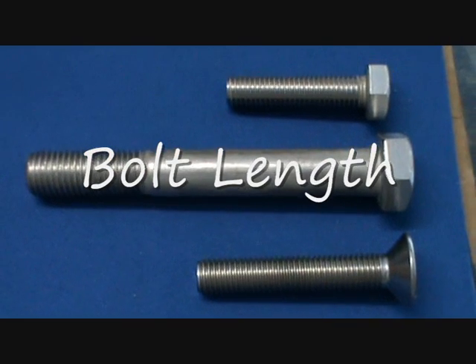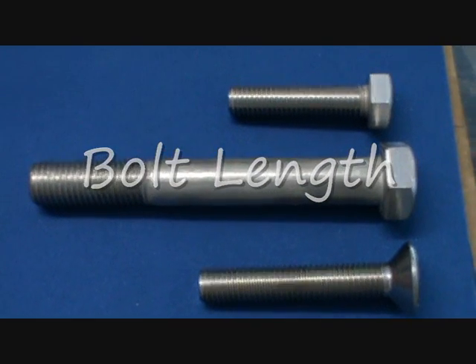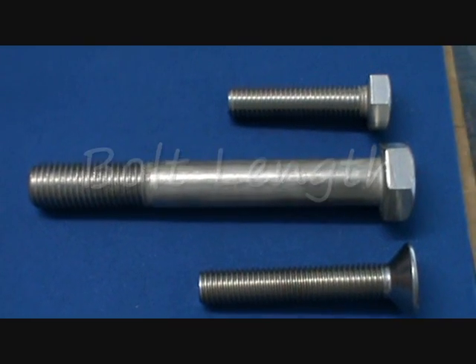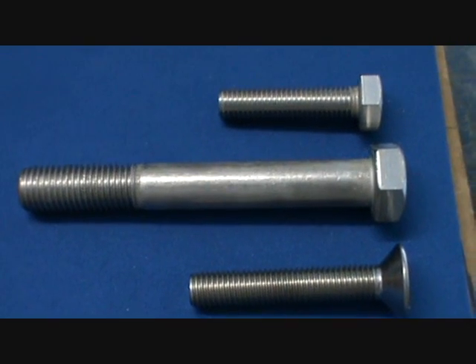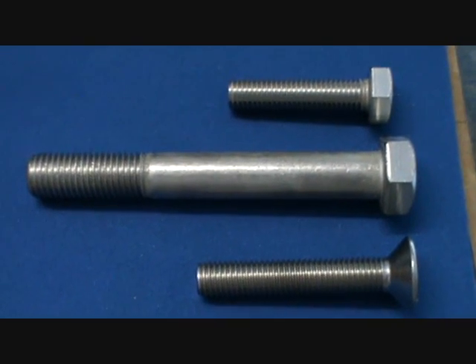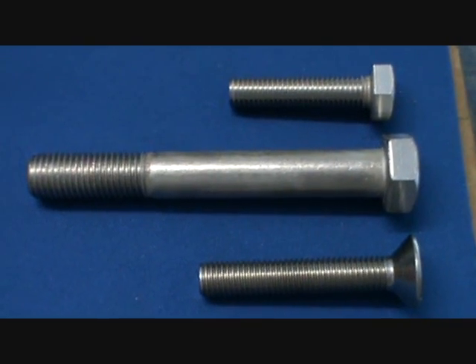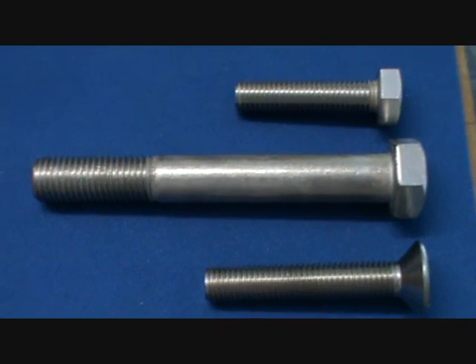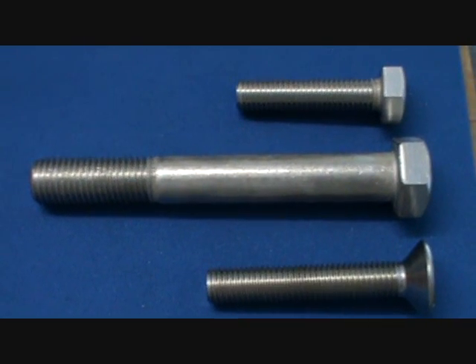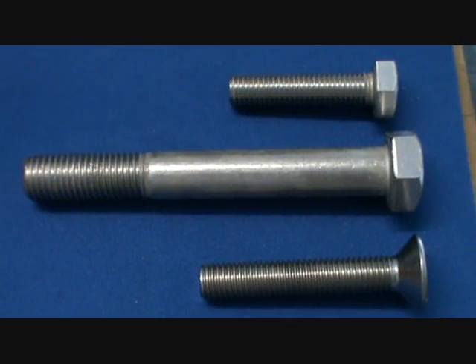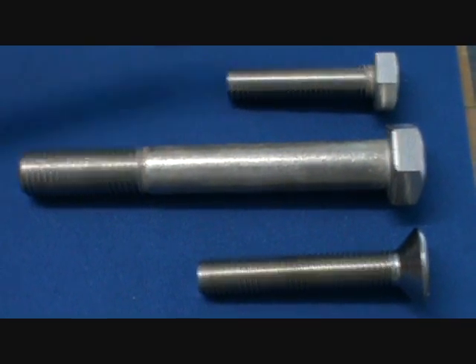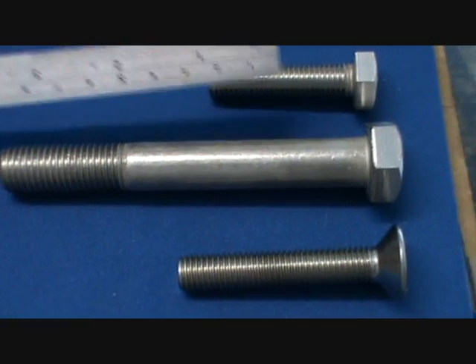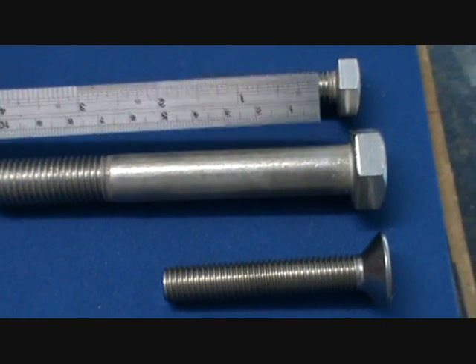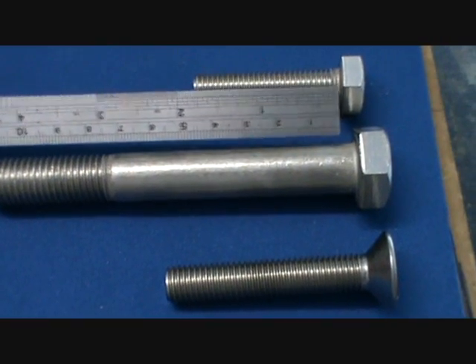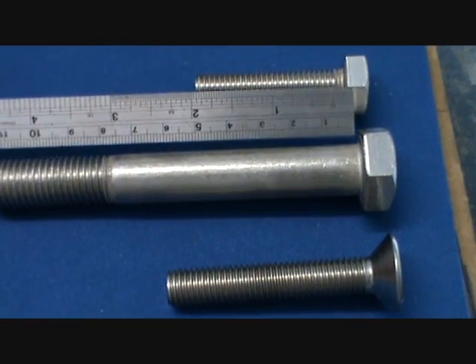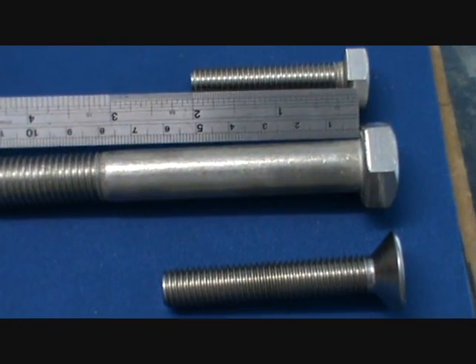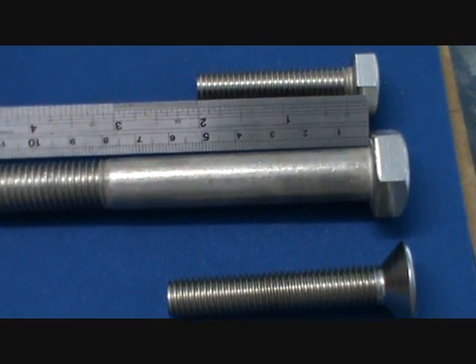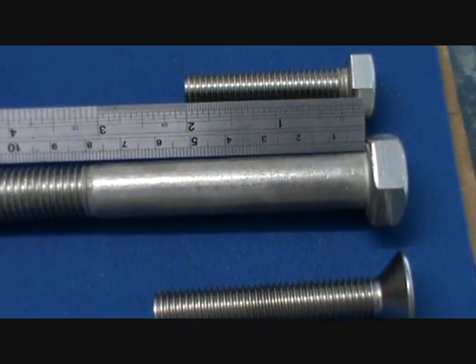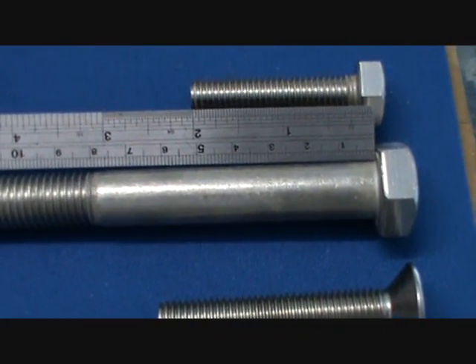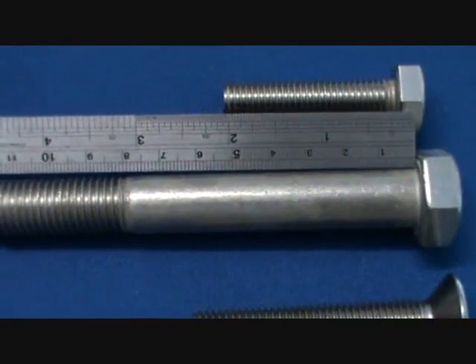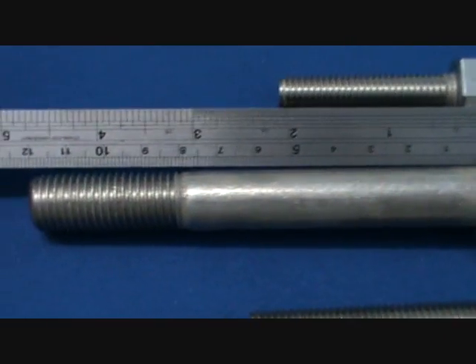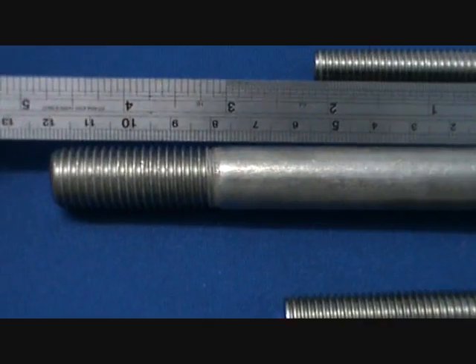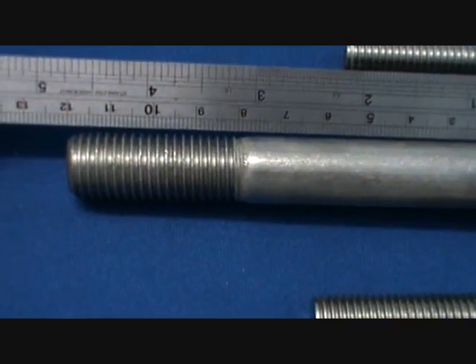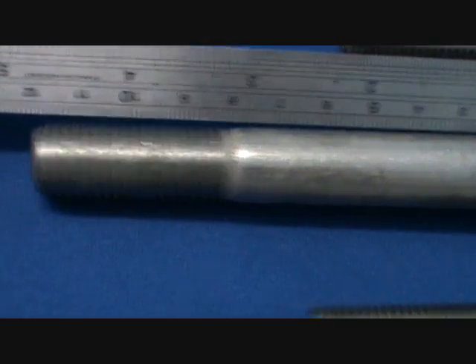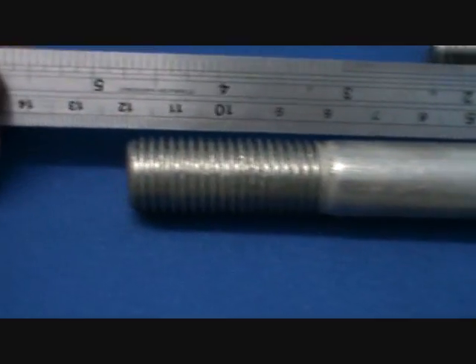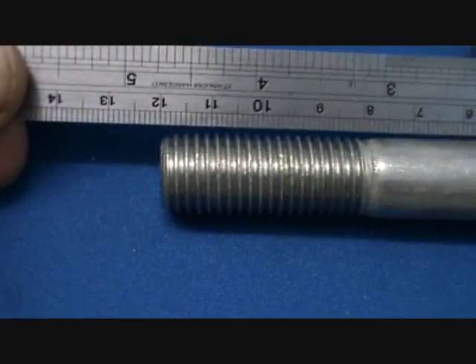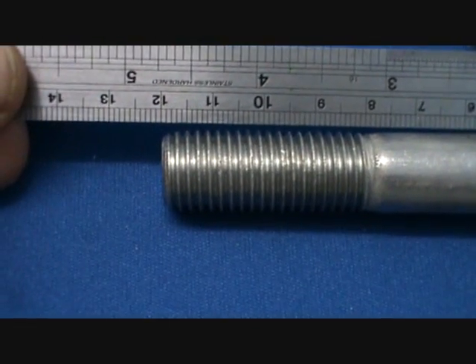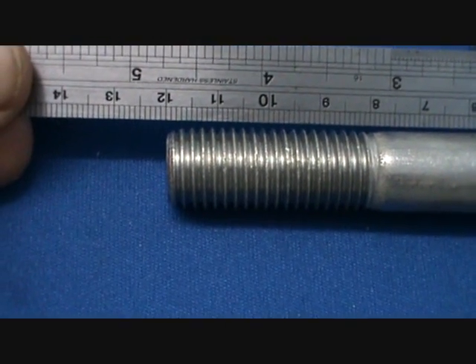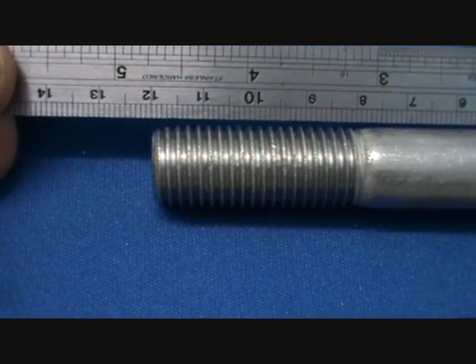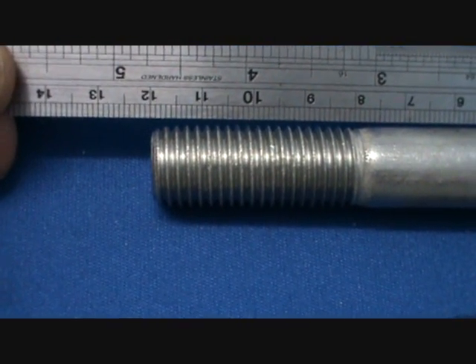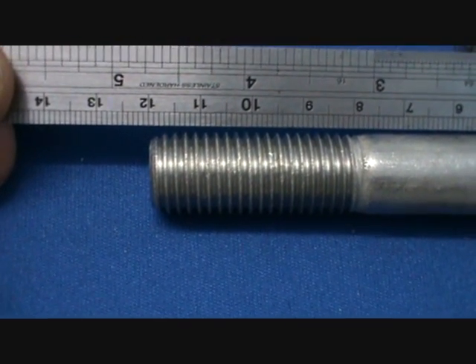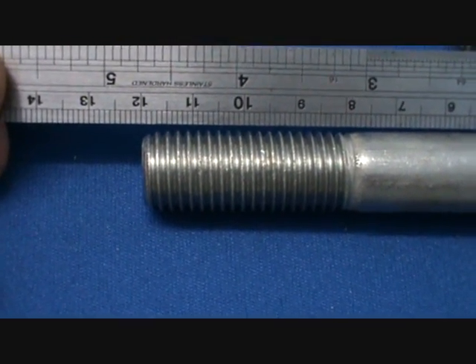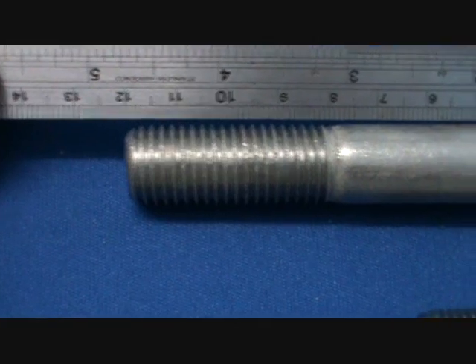First of all, the length. We measure the length of the bolt from the bottom of the head — just pop the ruler under the head like so and go right to the end of the thread. This little guy is 120mm long.